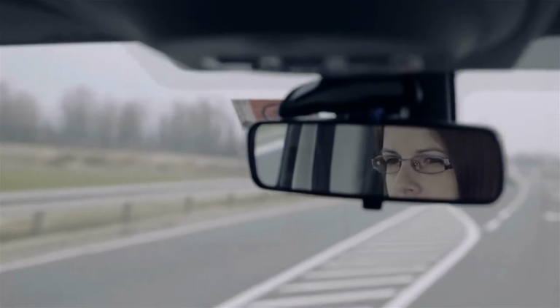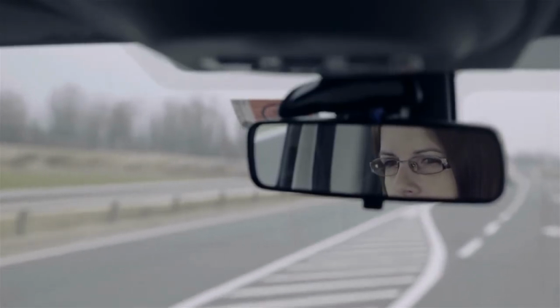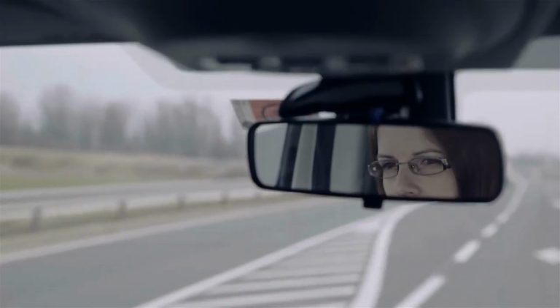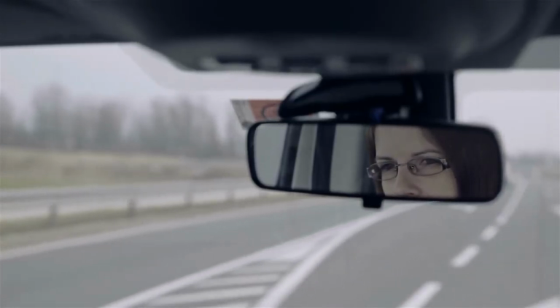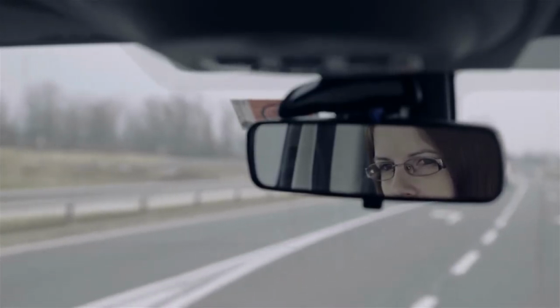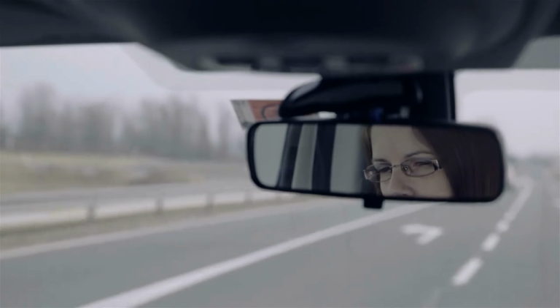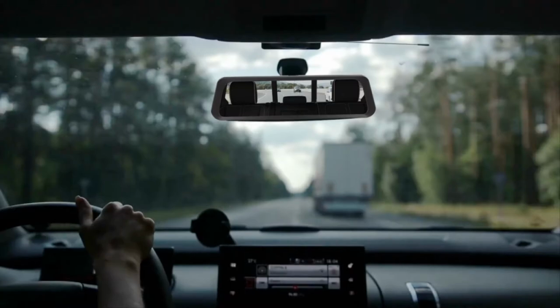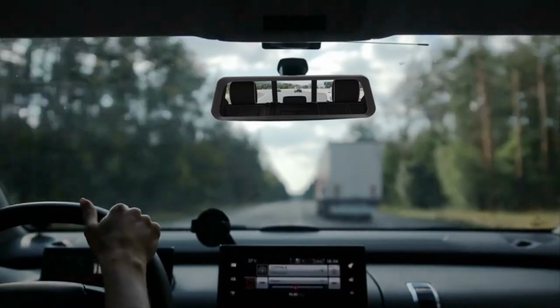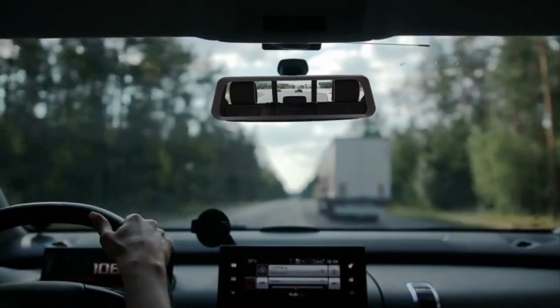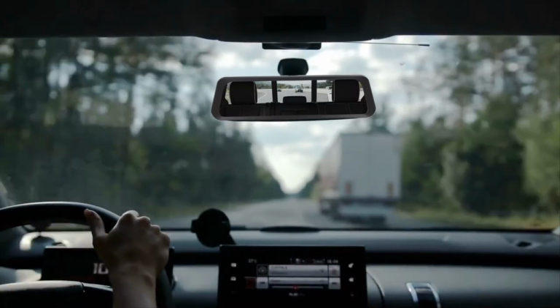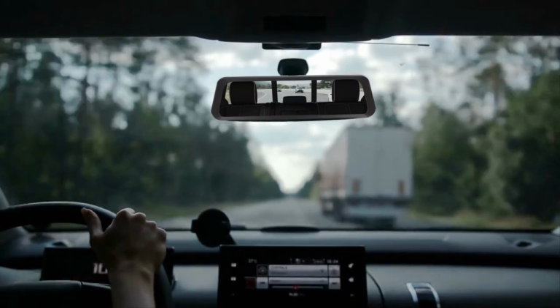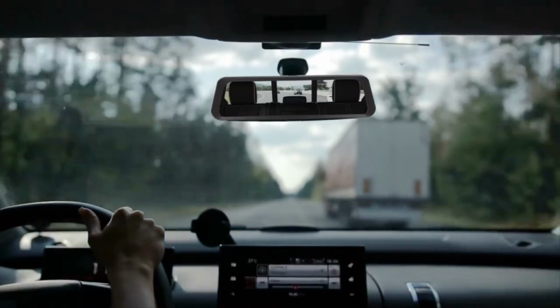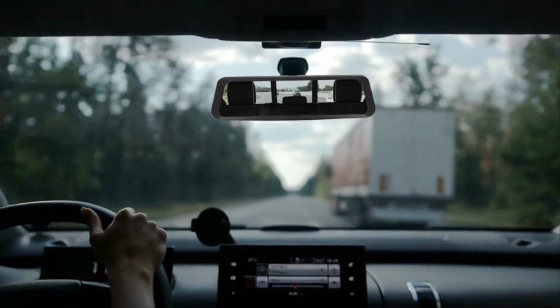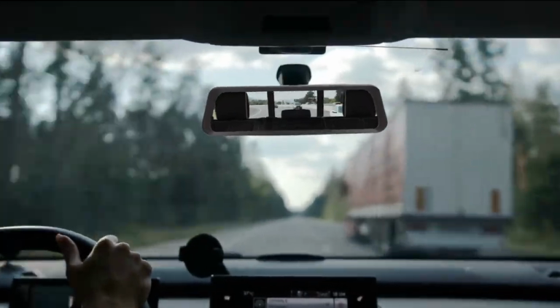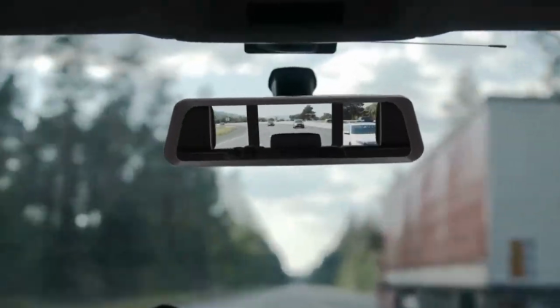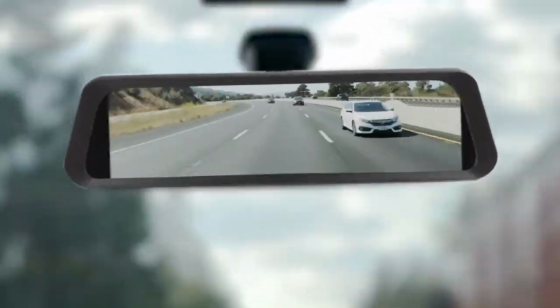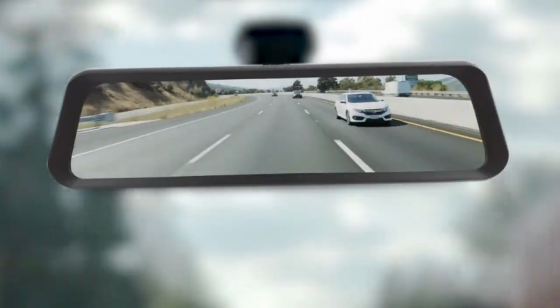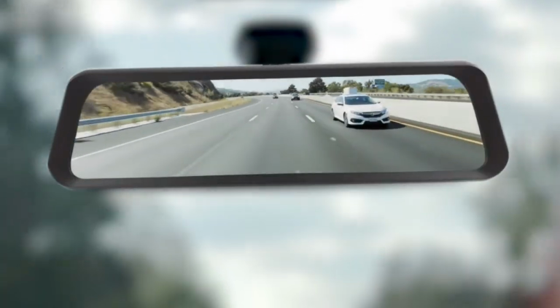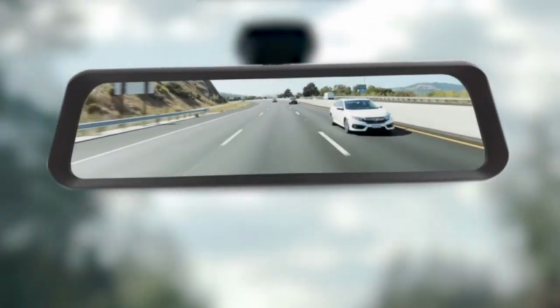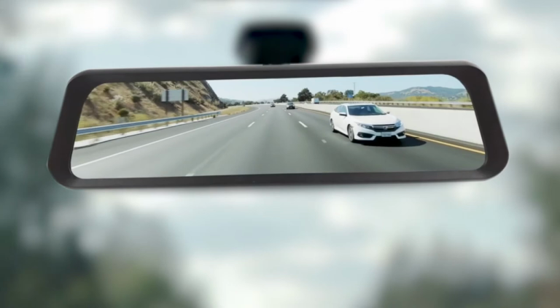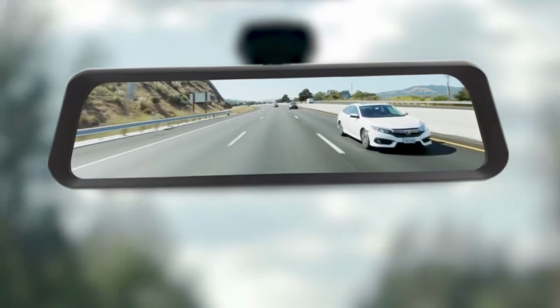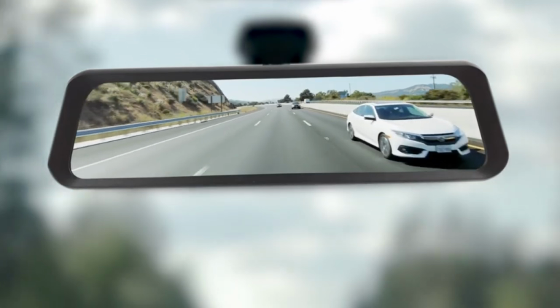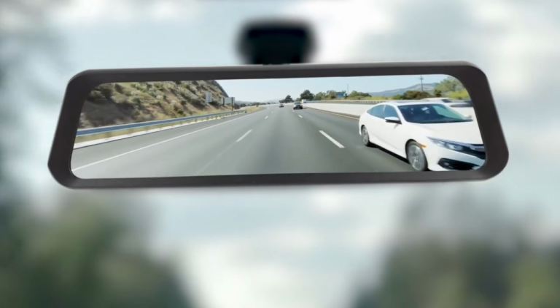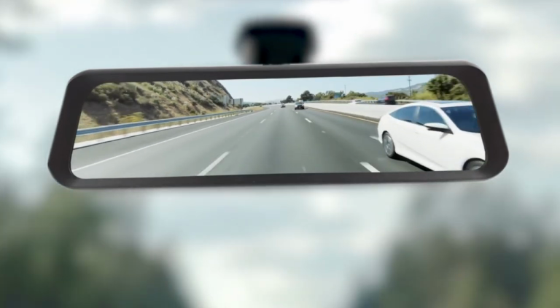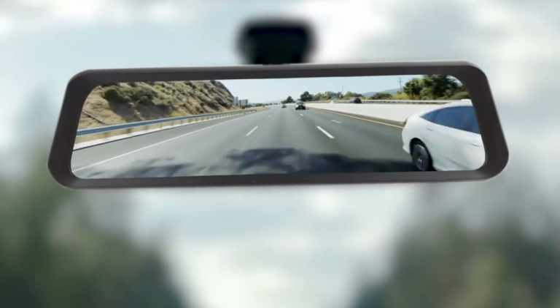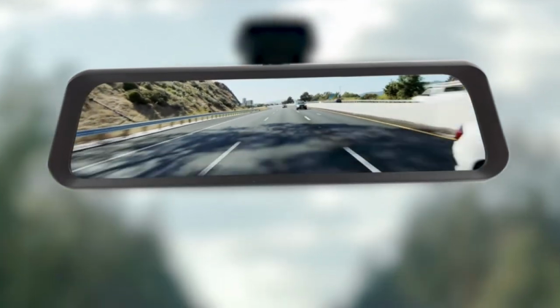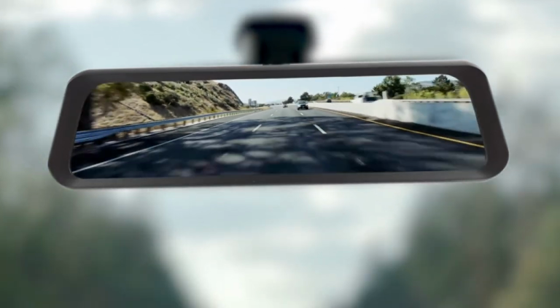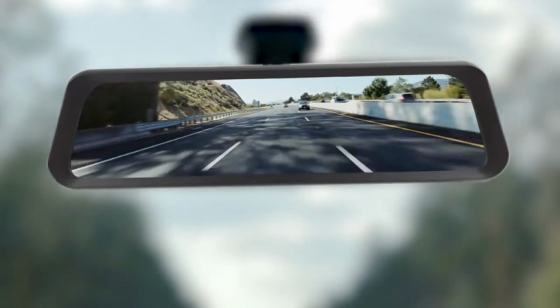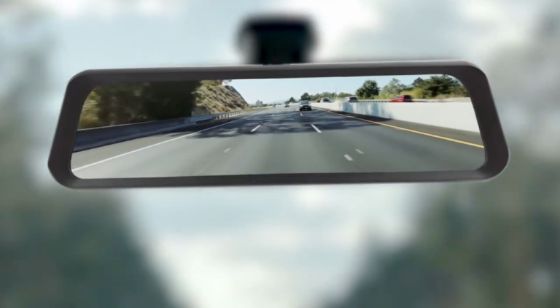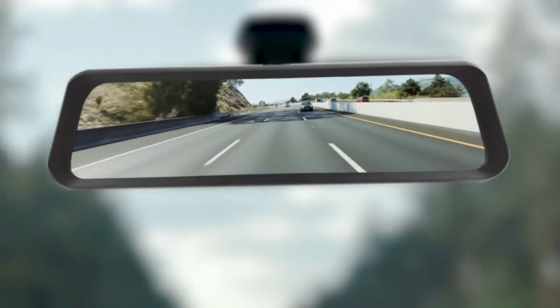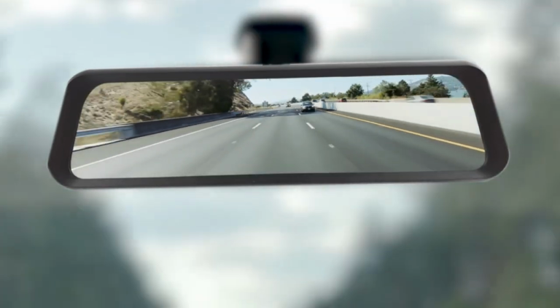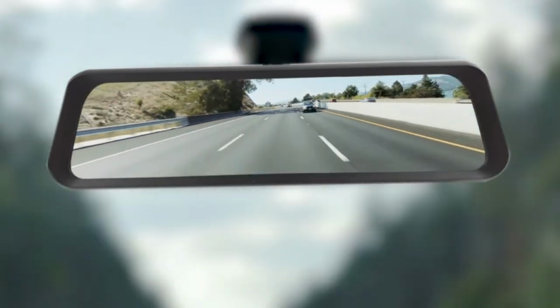Unlike similar products, FullView is designed to work the entire time you're driving, not just when you're backing up. This is a real peace of mind accessory for your vehicle and takes your driving experience to the next level.